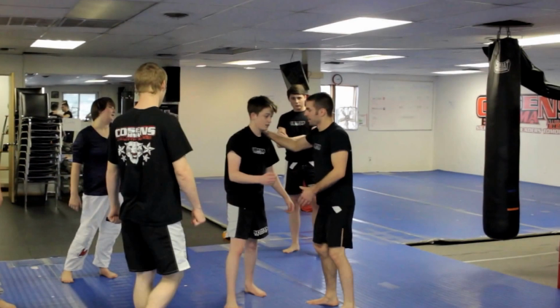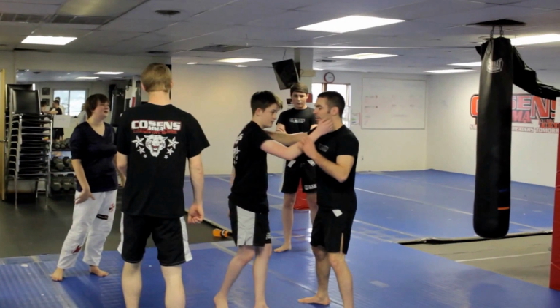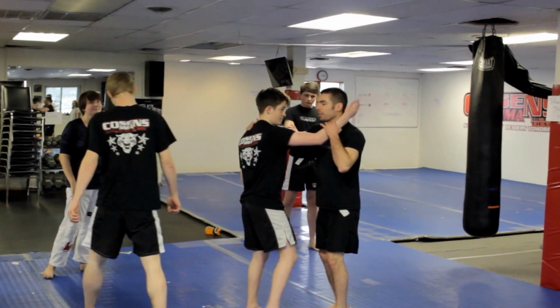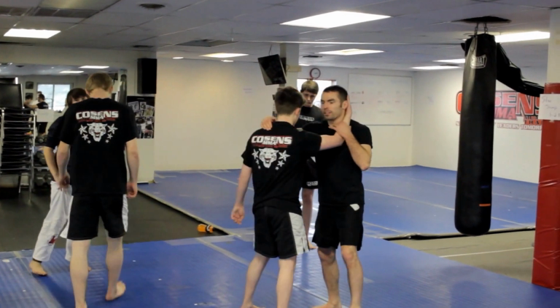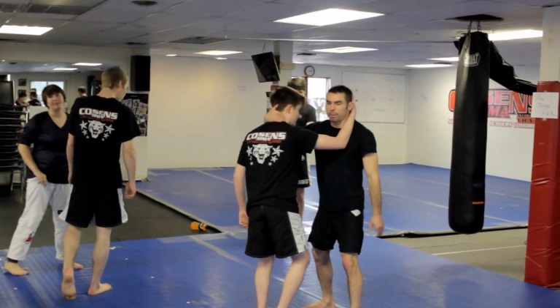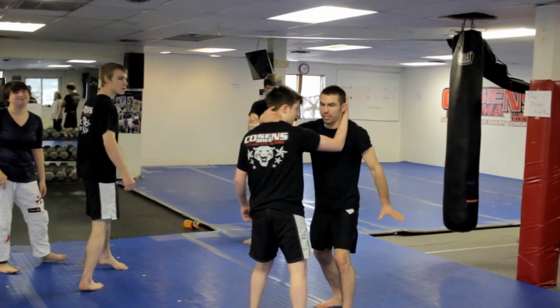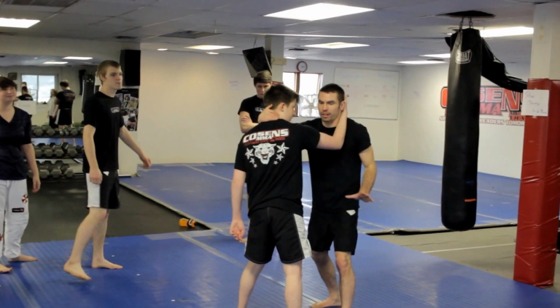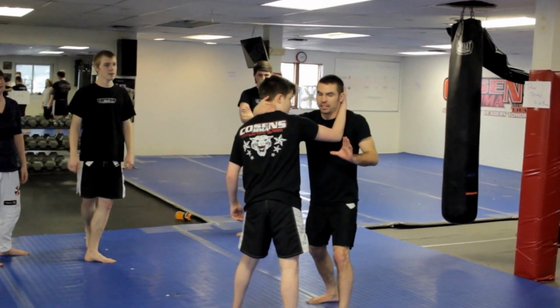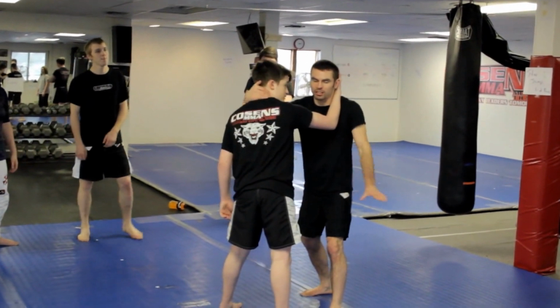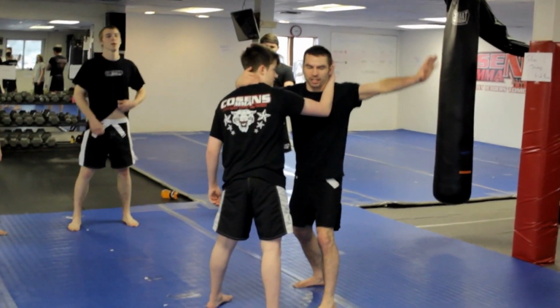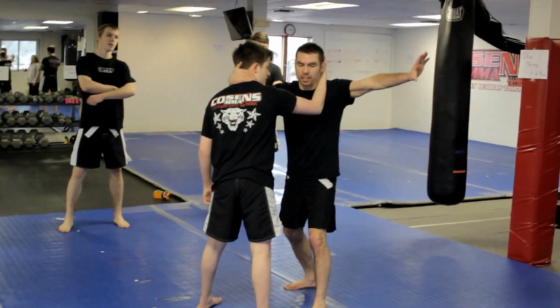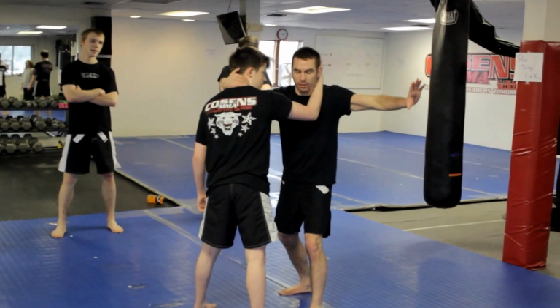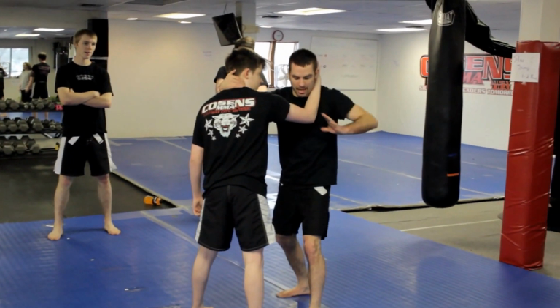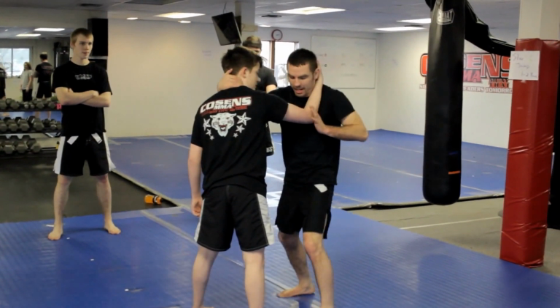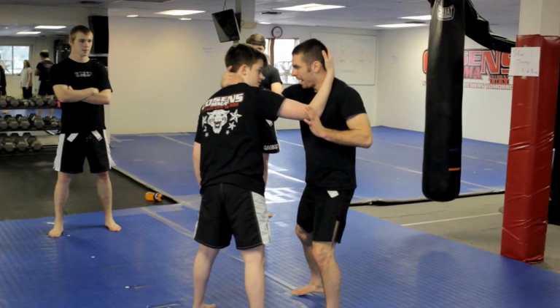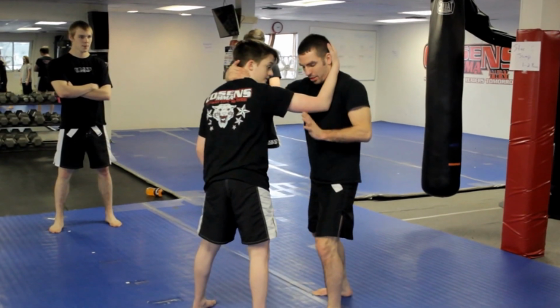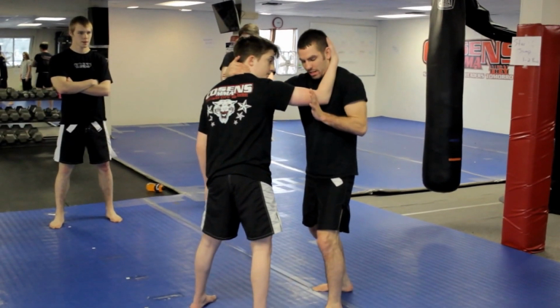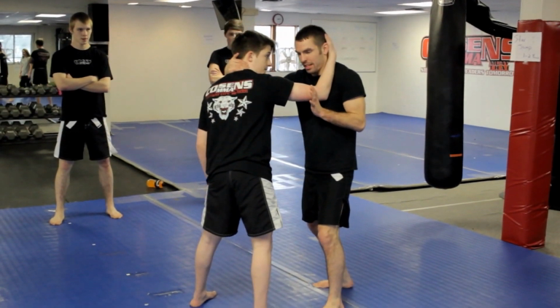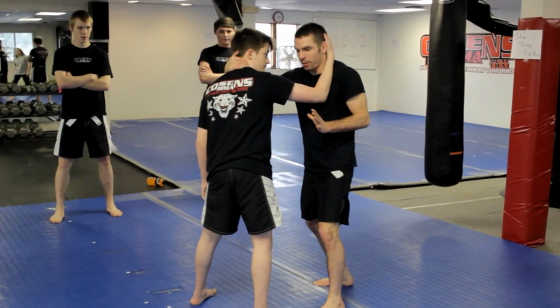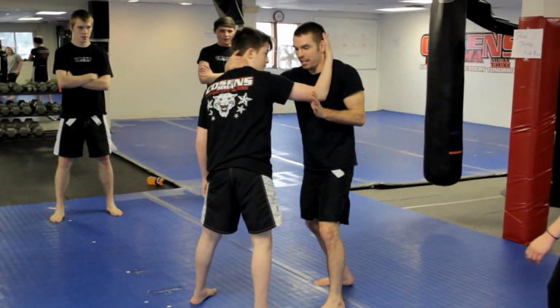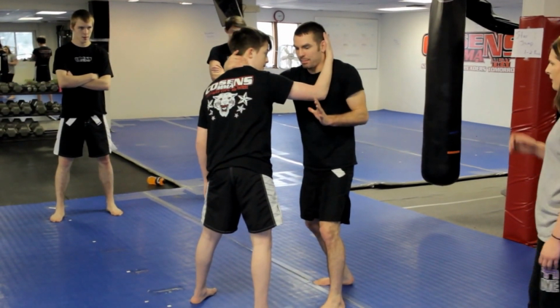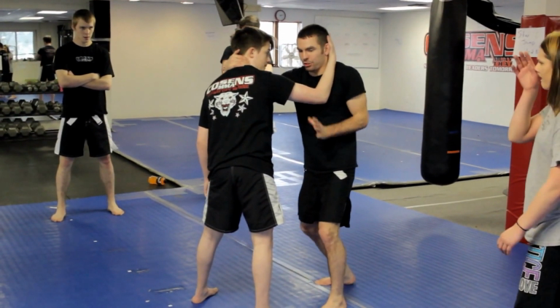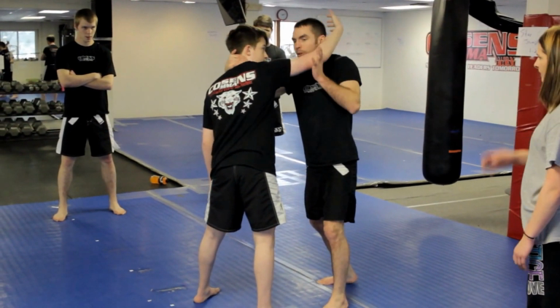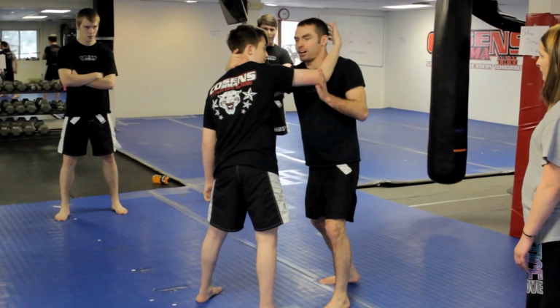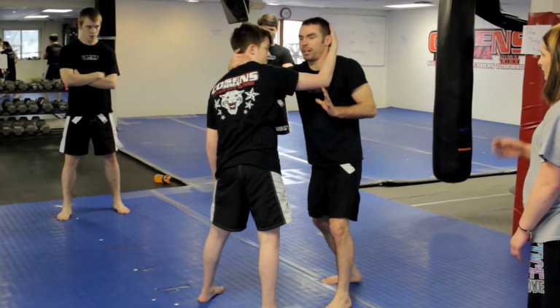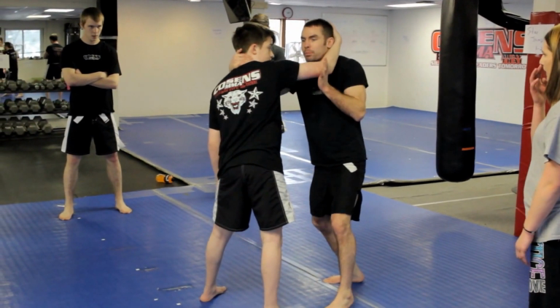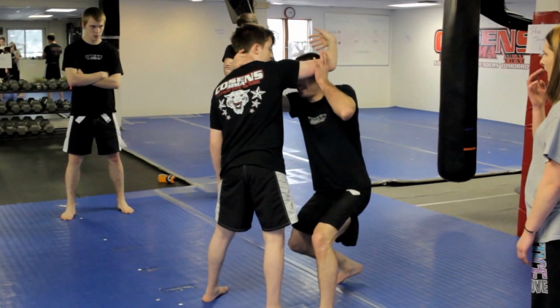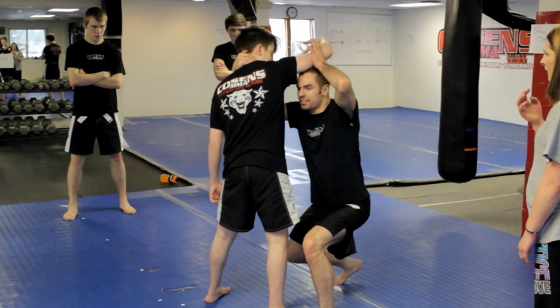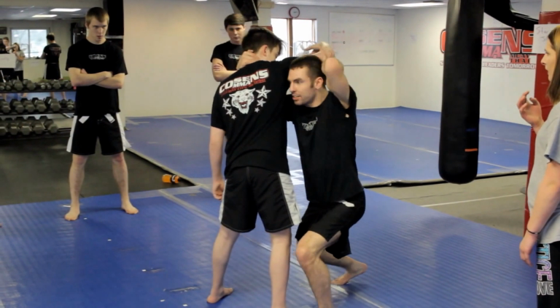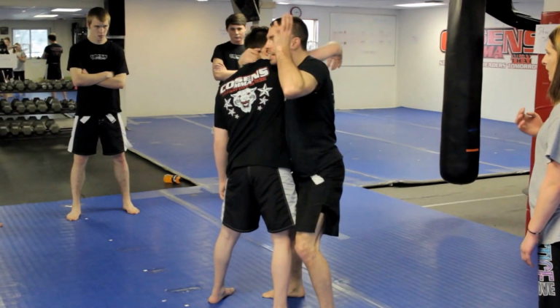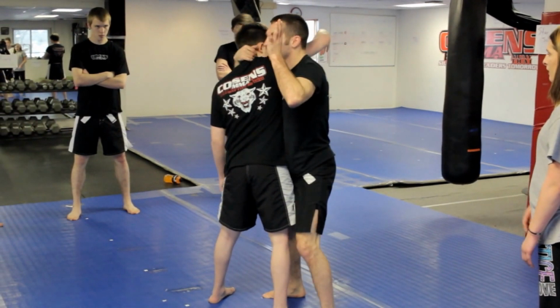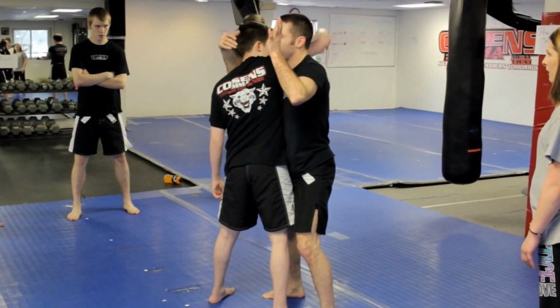We're going to go from the same position here. This is called a duck under. I'm here with a collar tie. I want to go underneath the elbow. I'm not just going to push his arm up, but I want to block it as I duck underneath.